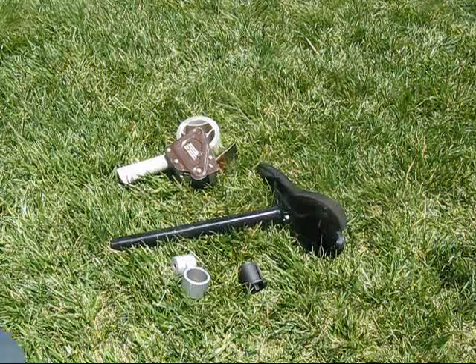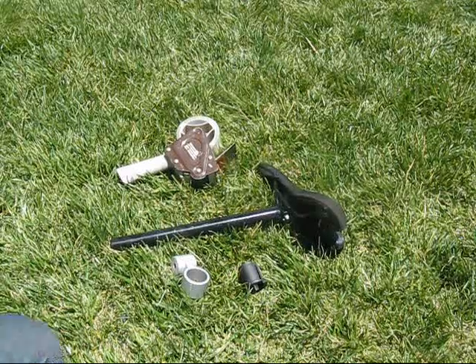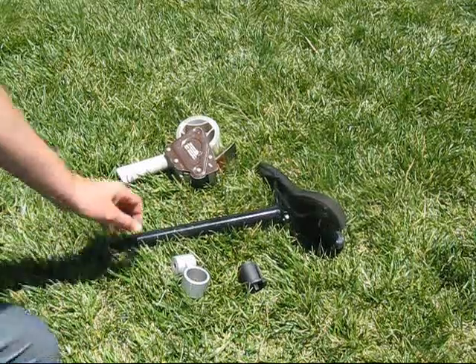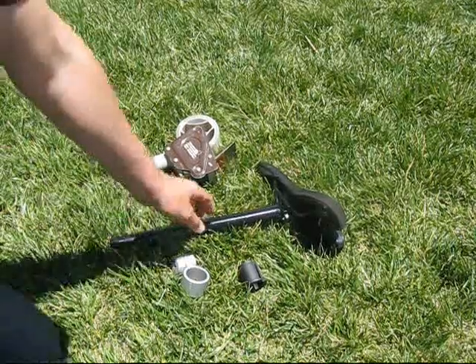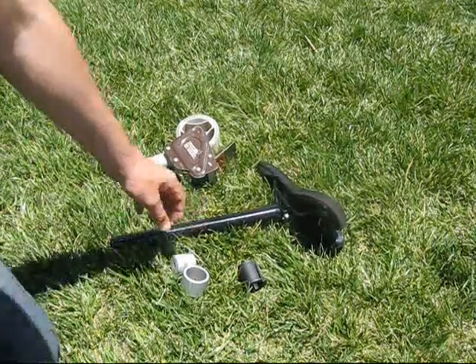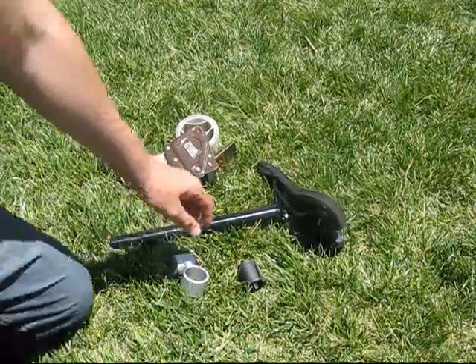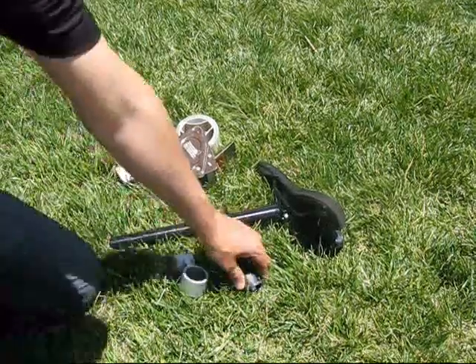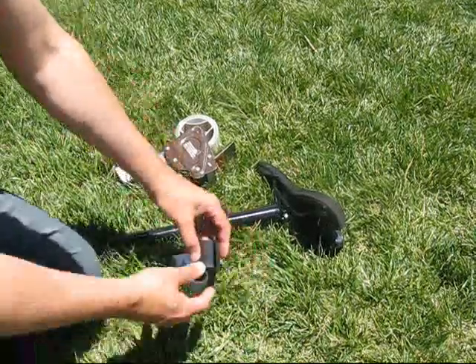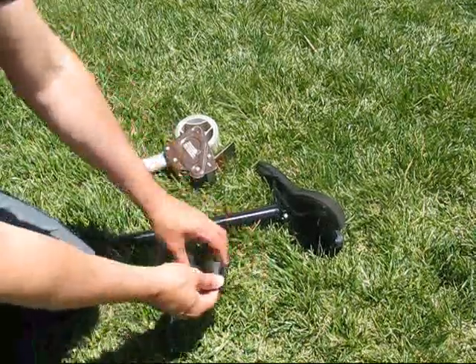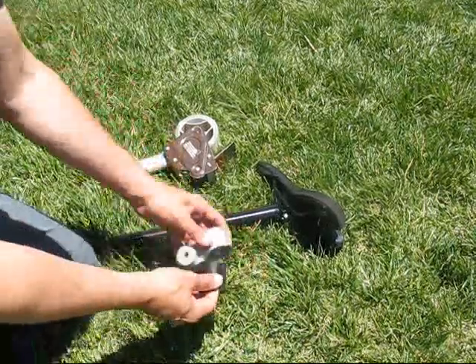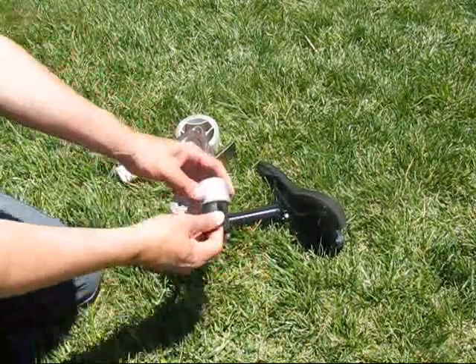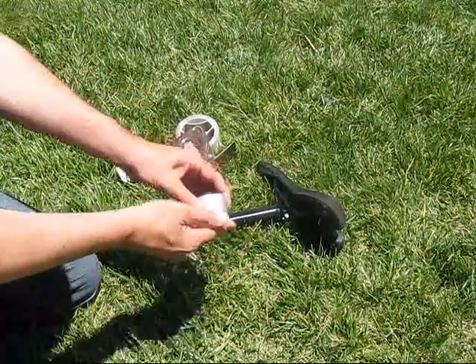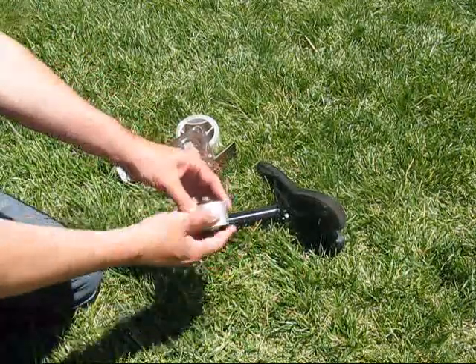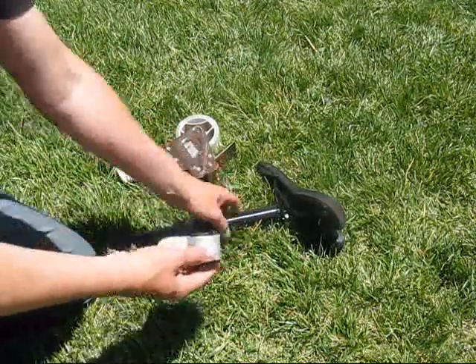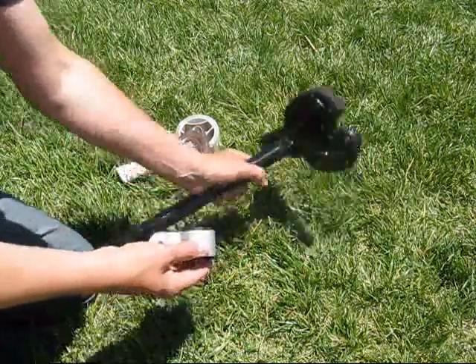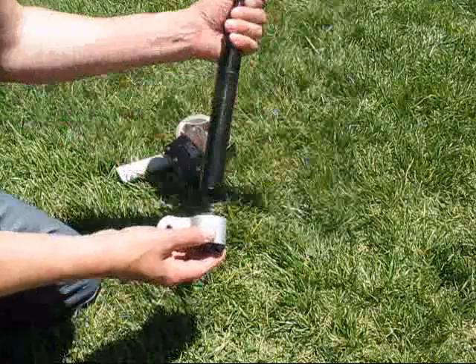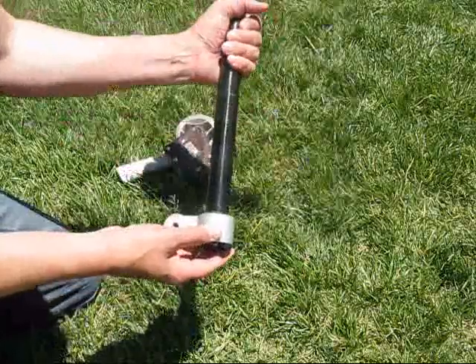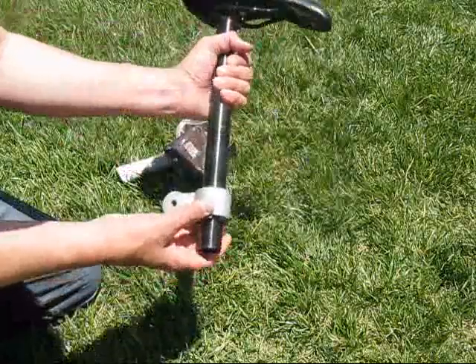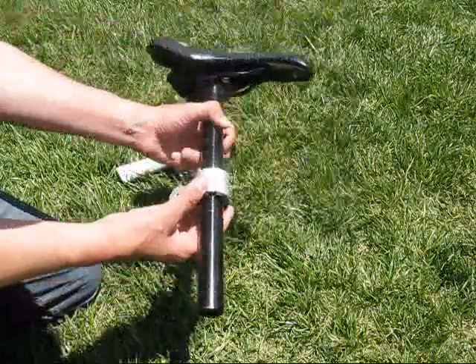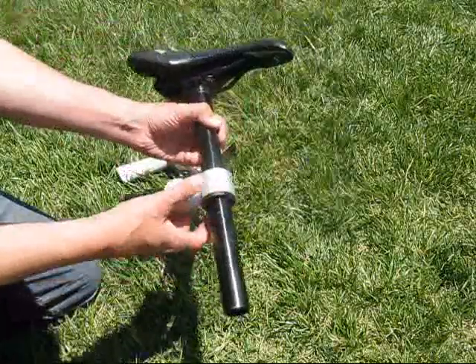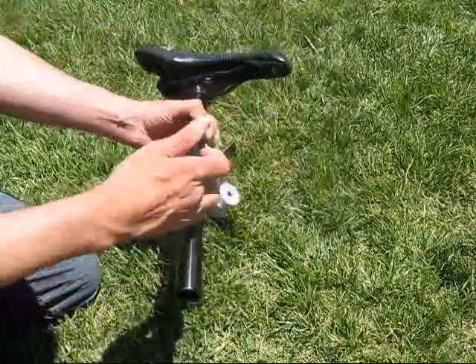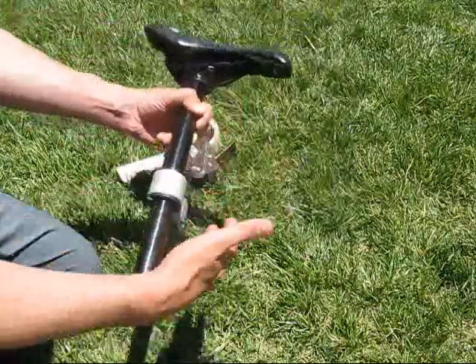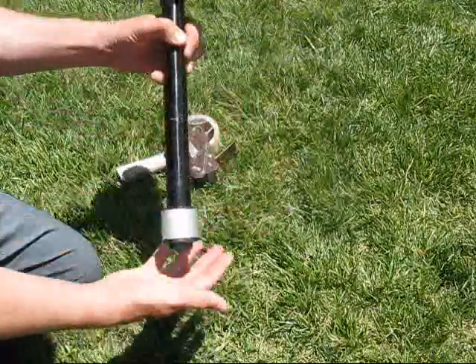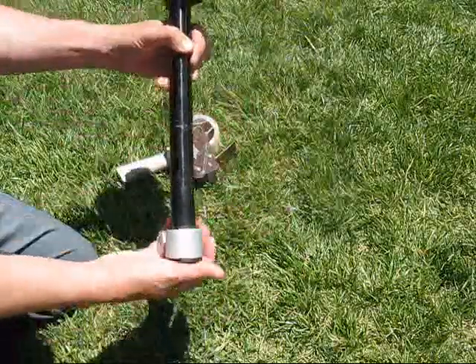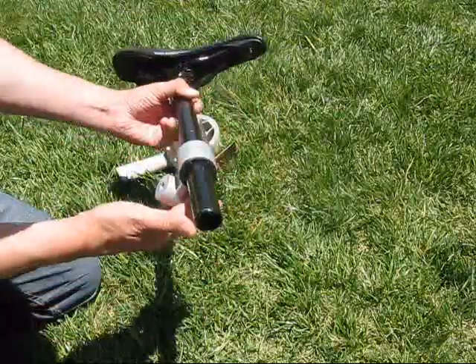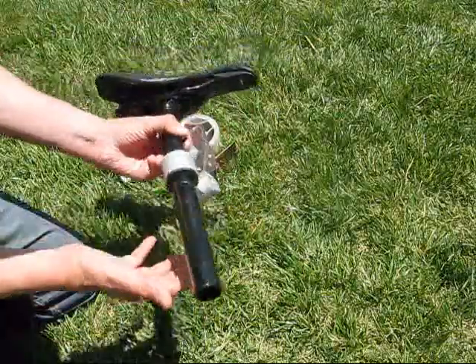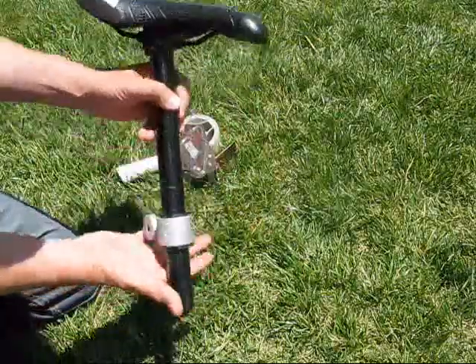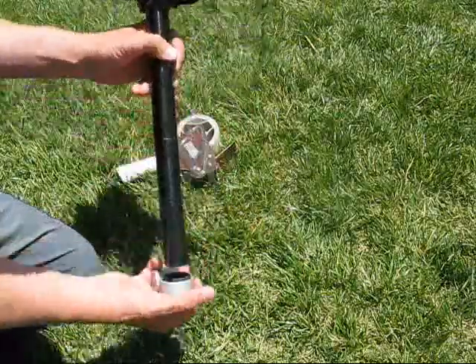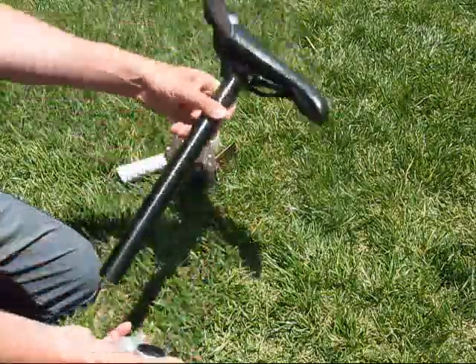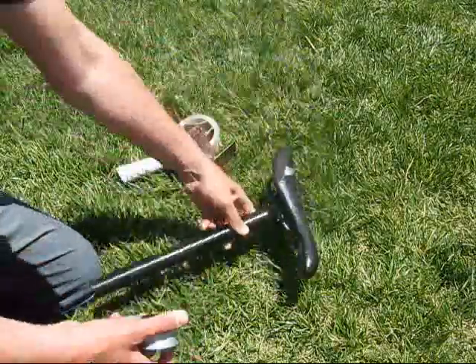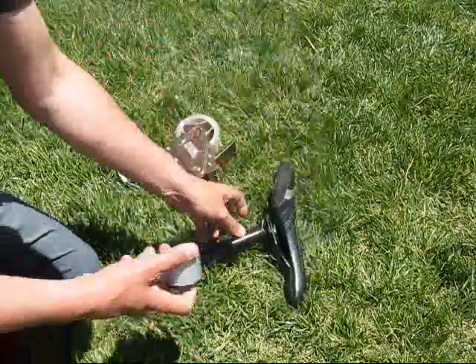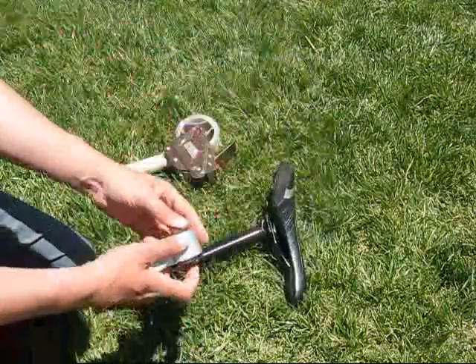Hi everyone in WeHoWorld. Today we're going to talk about fine-tuning your bushing. Here's a bushing and a seat post that doesn't quite fit tight enough.